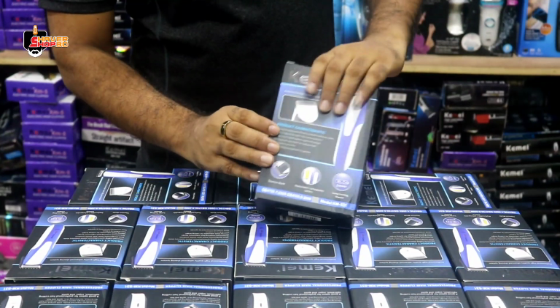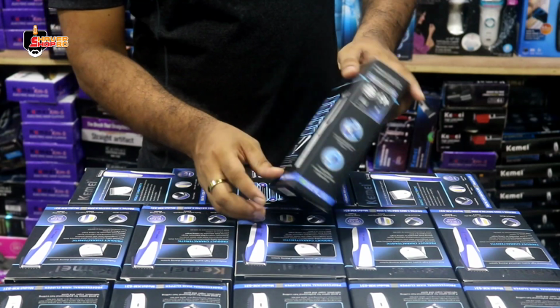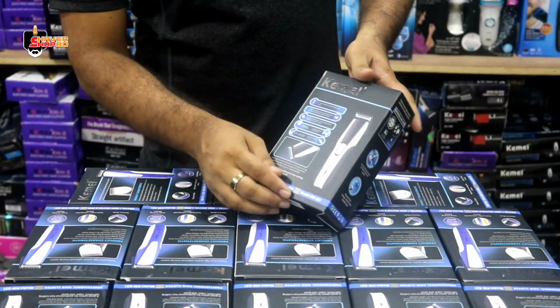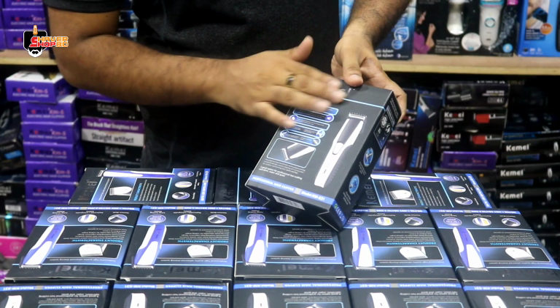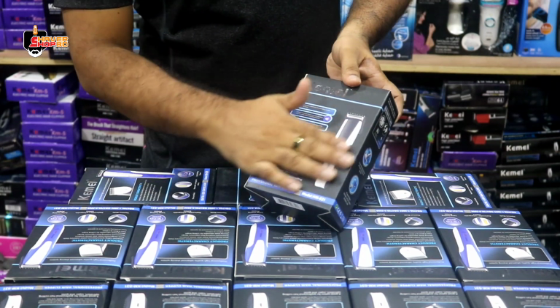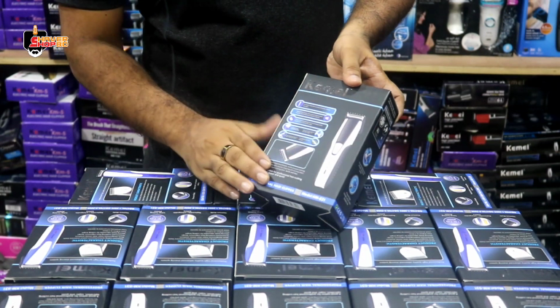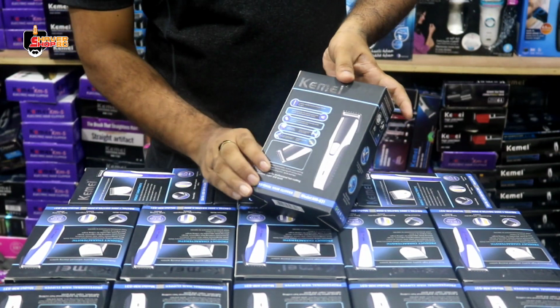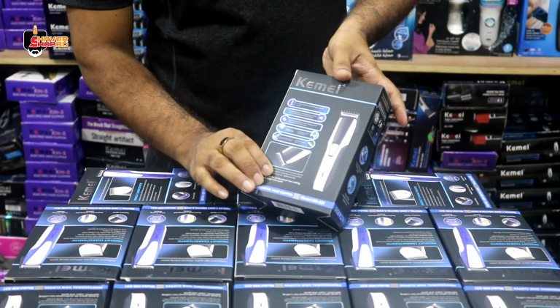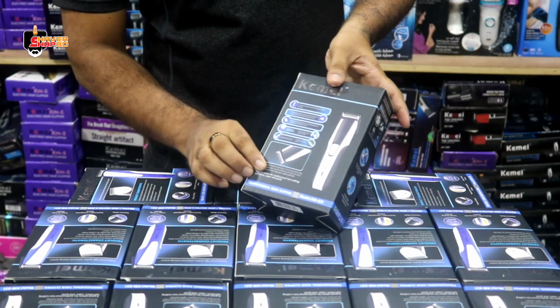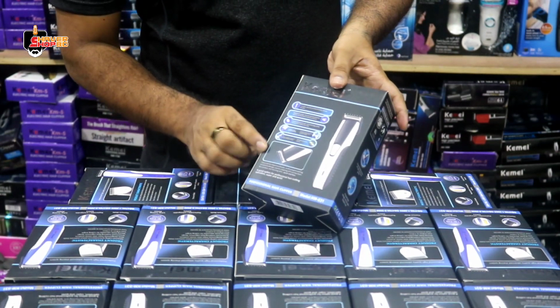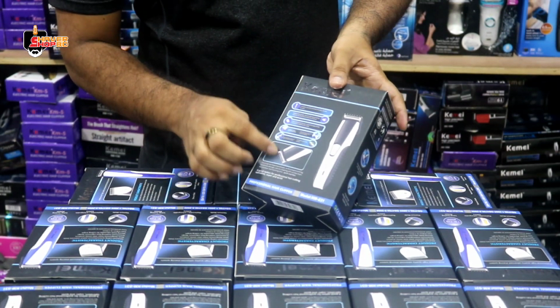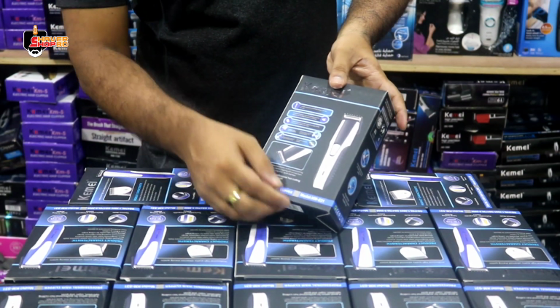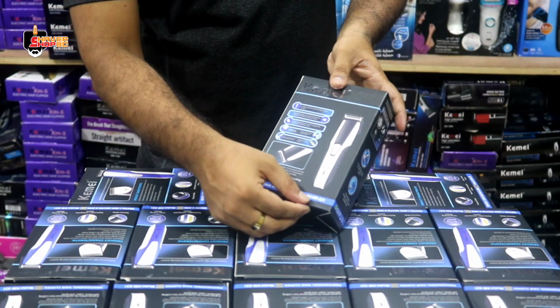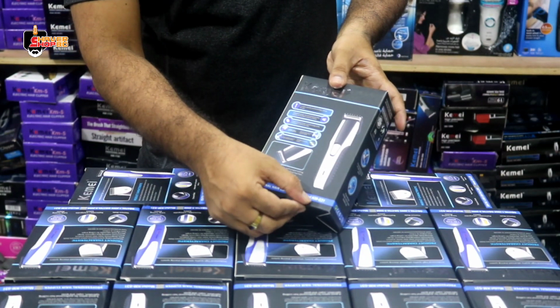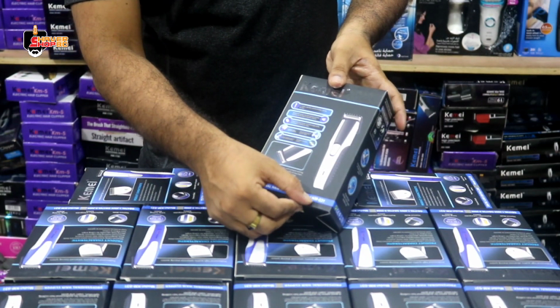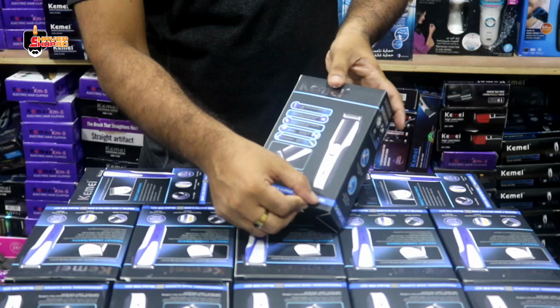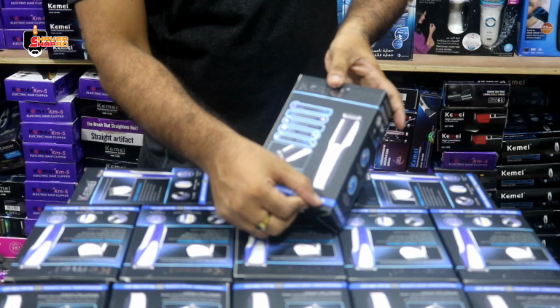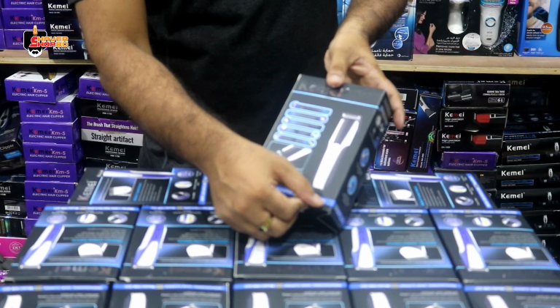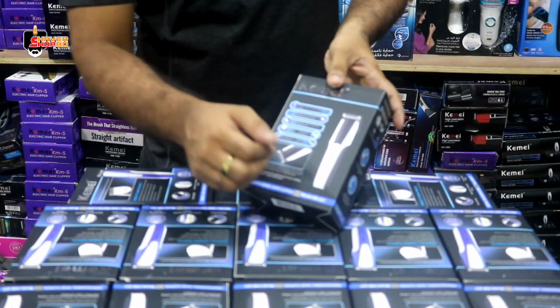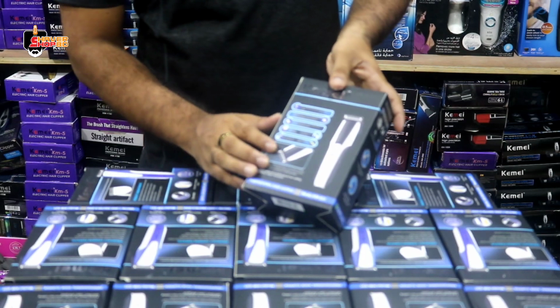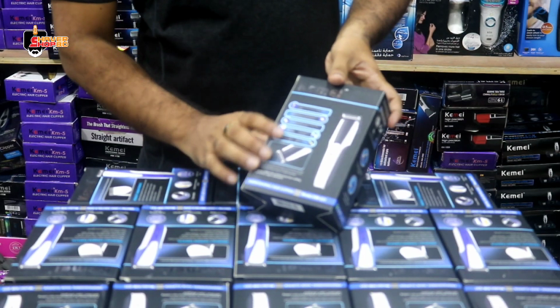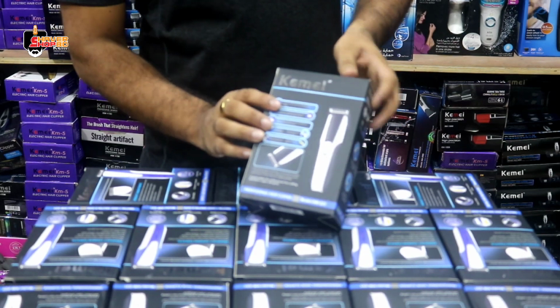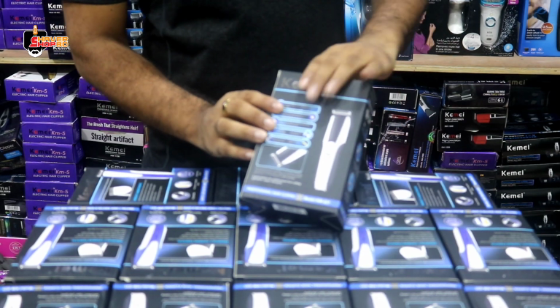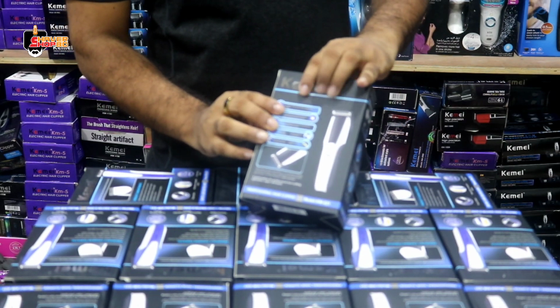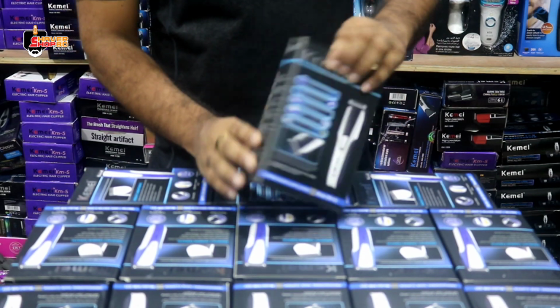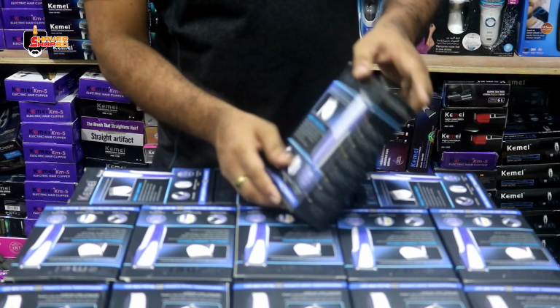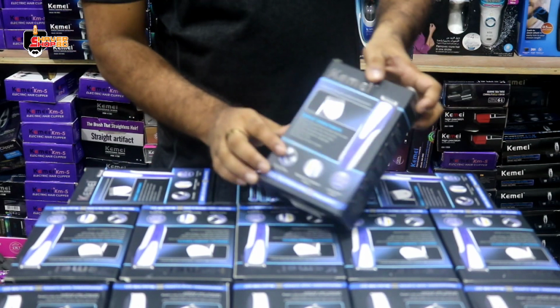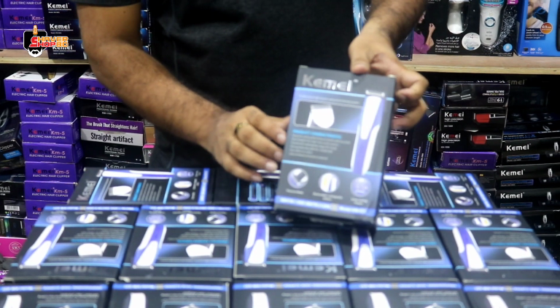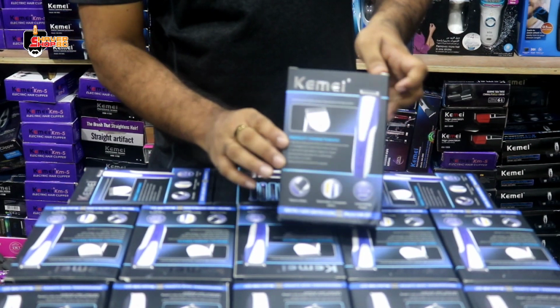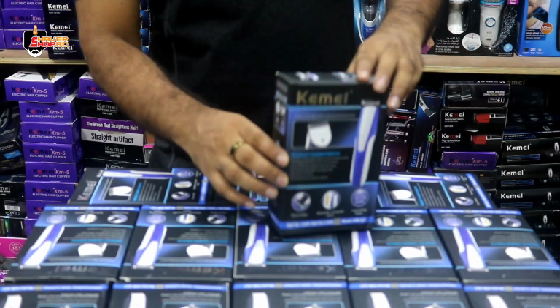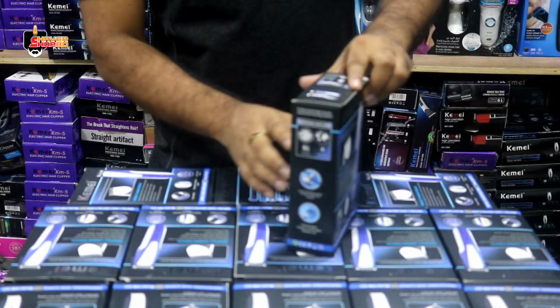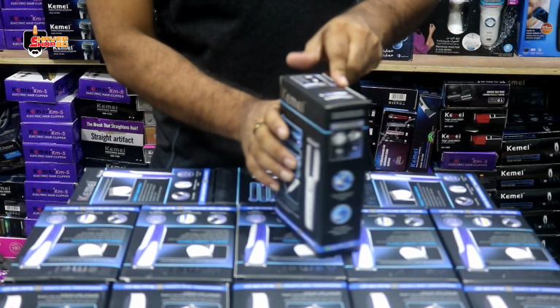Let's see the box here. The box here is KM631. Let's open it.